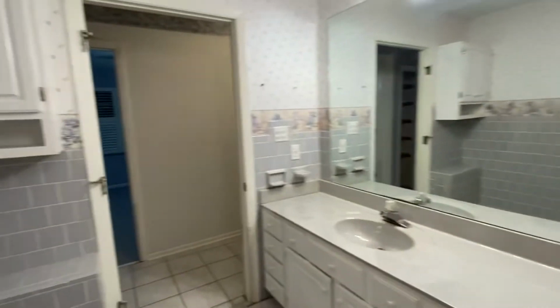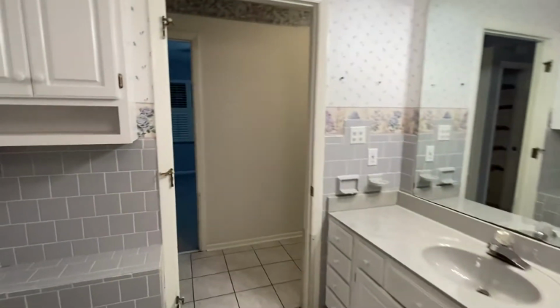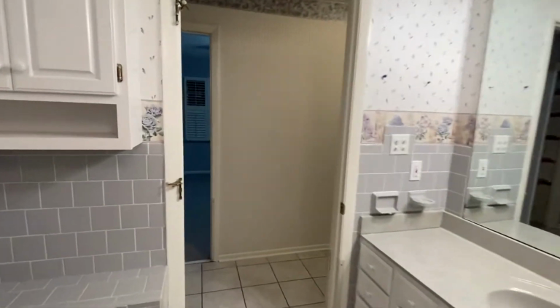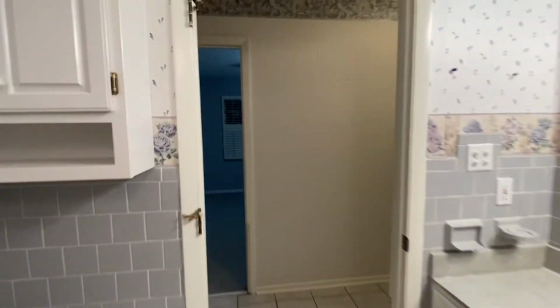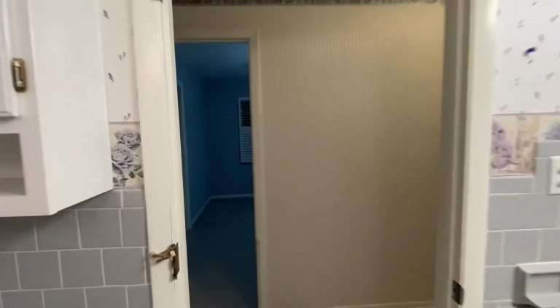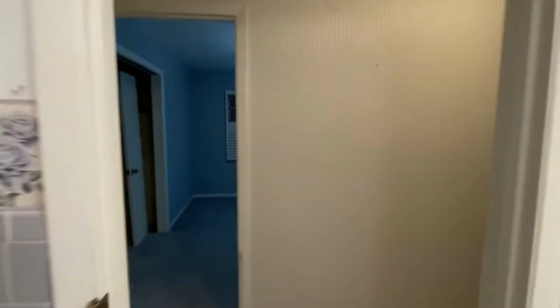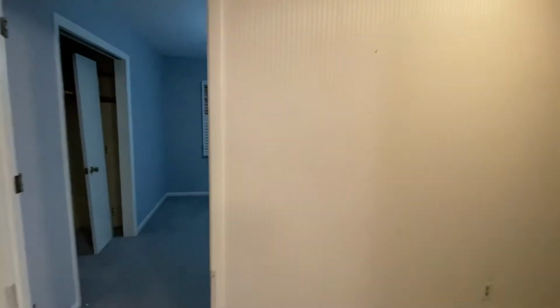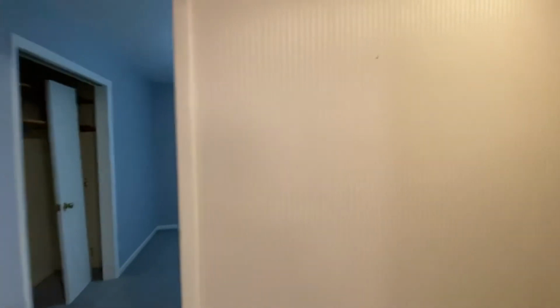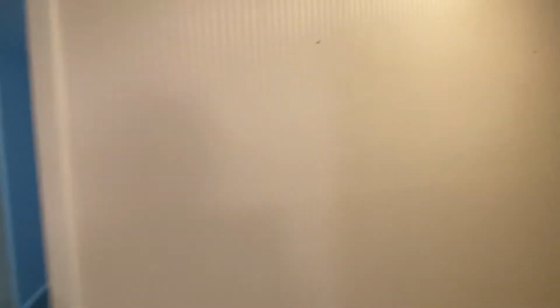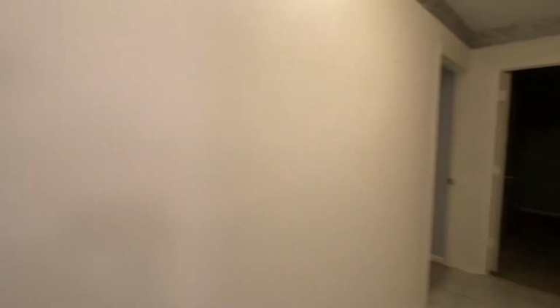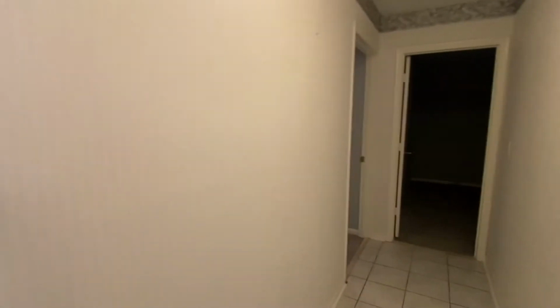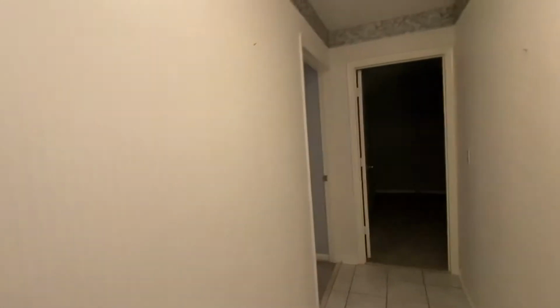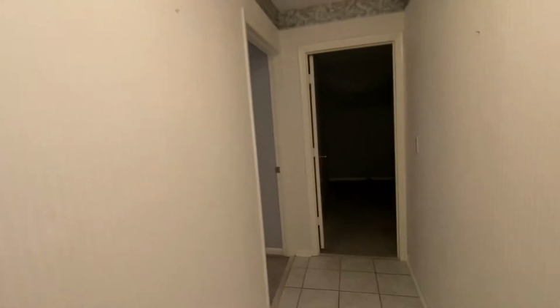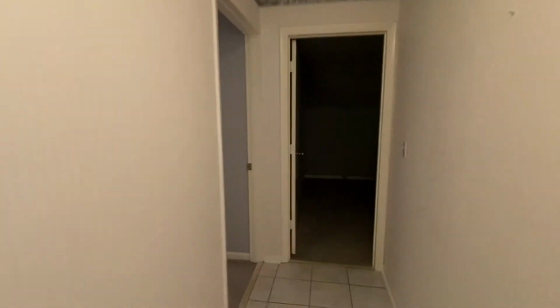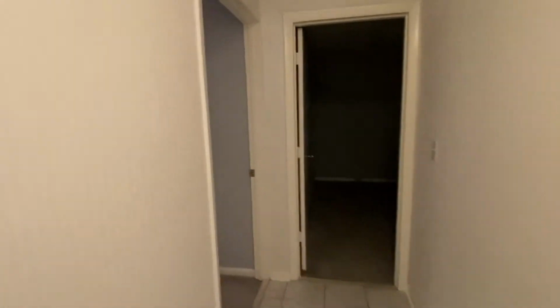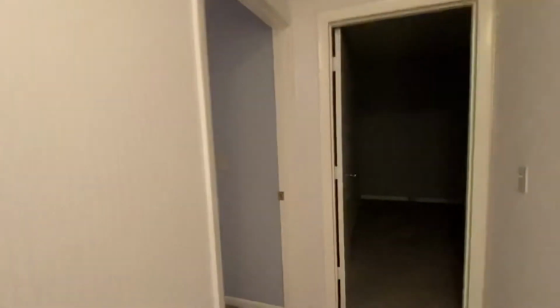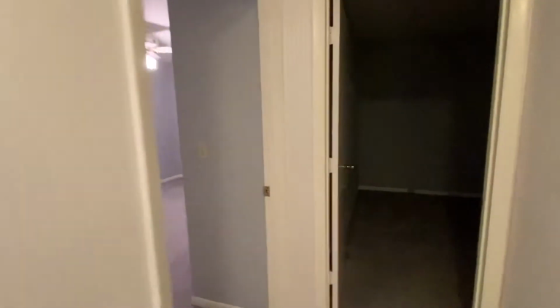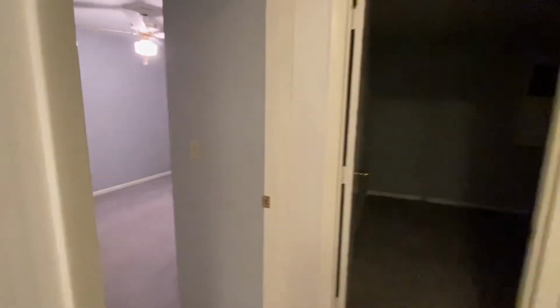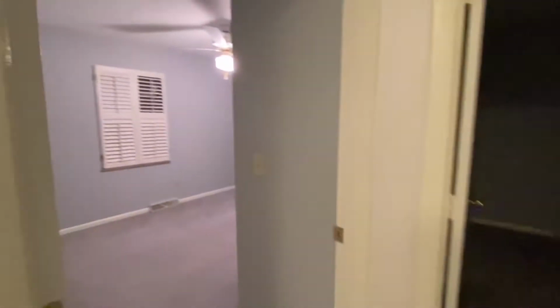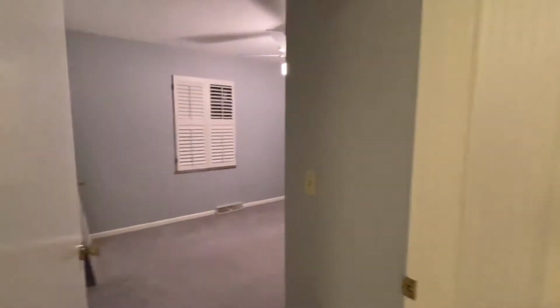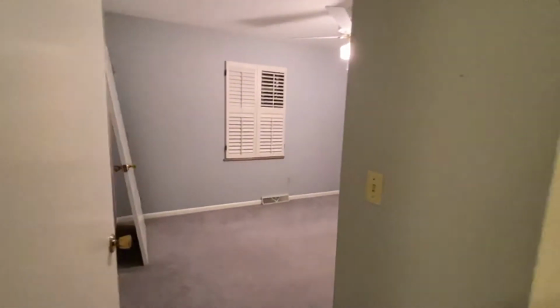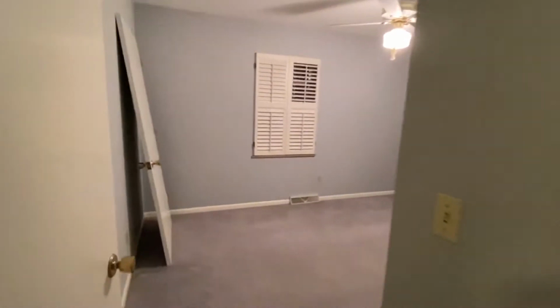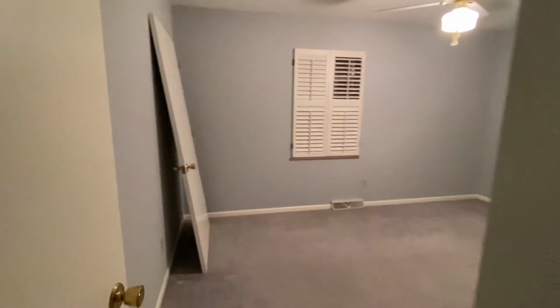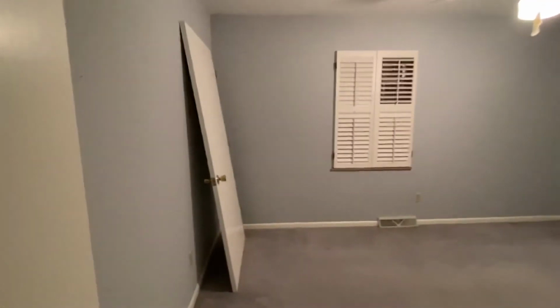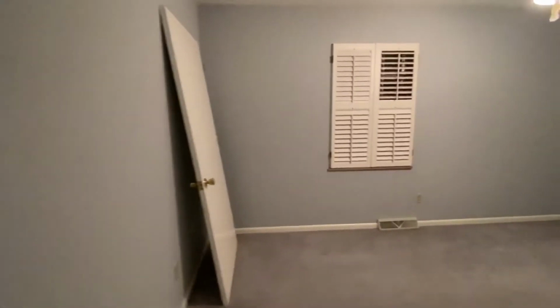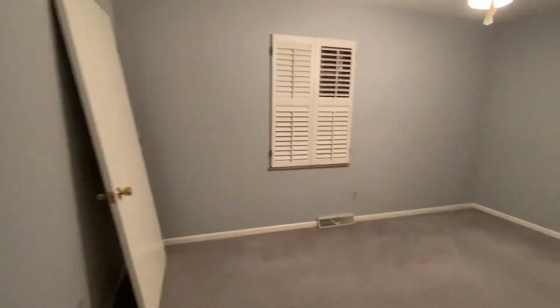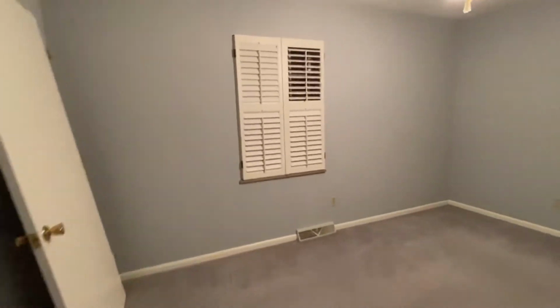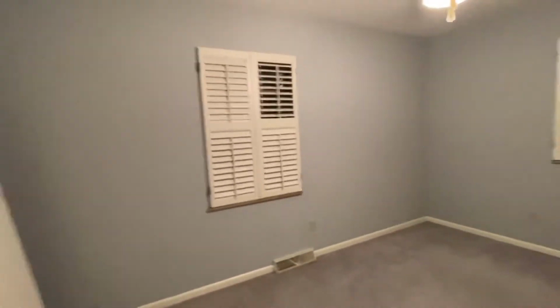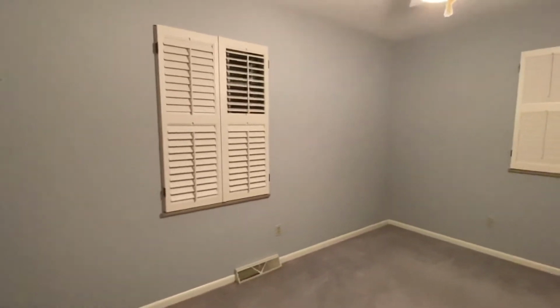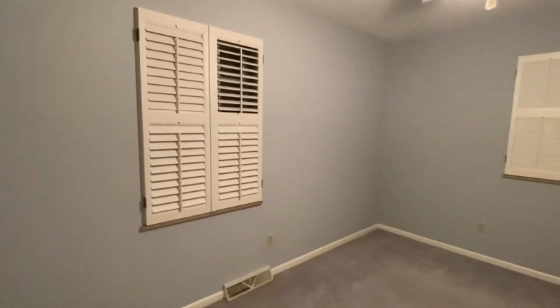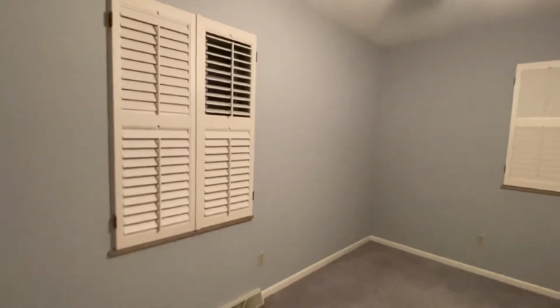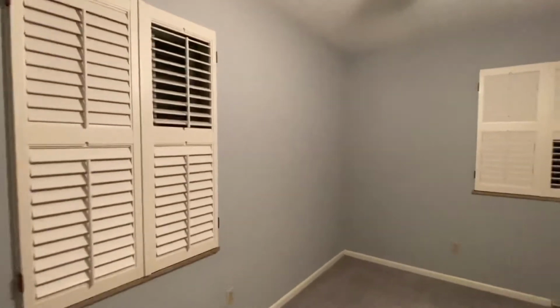There's a lot in here — lots of opportunities. Another guest bedroom here.